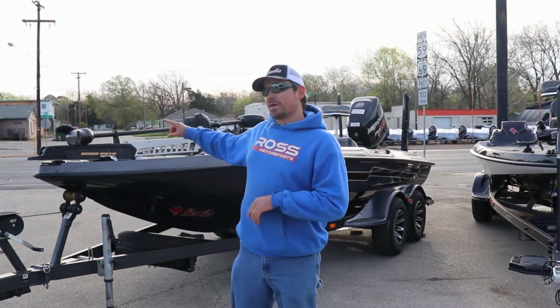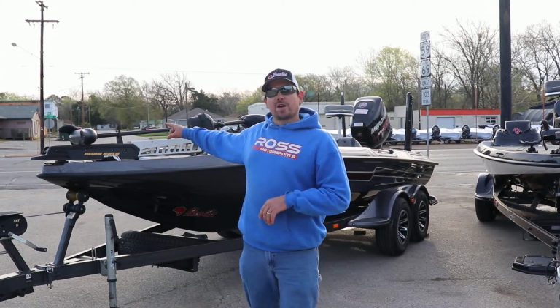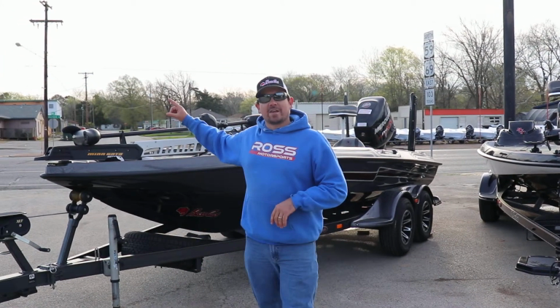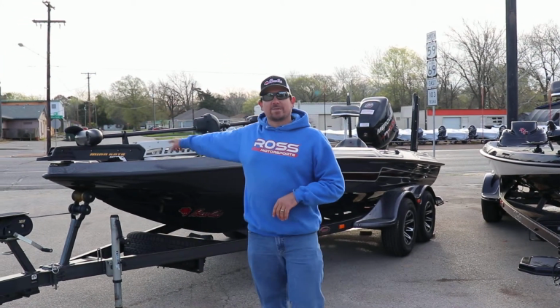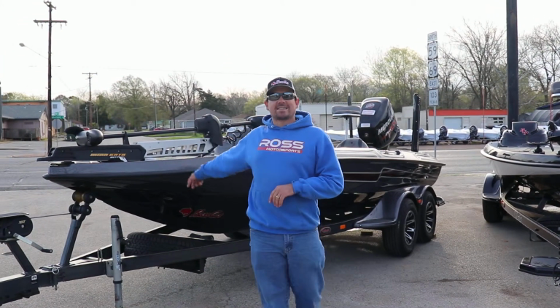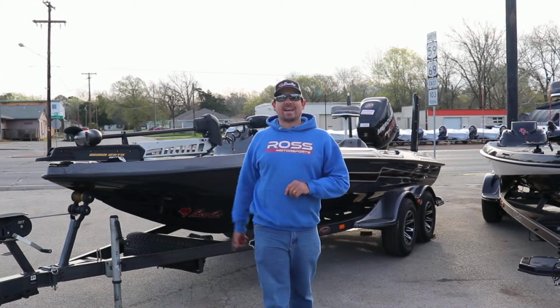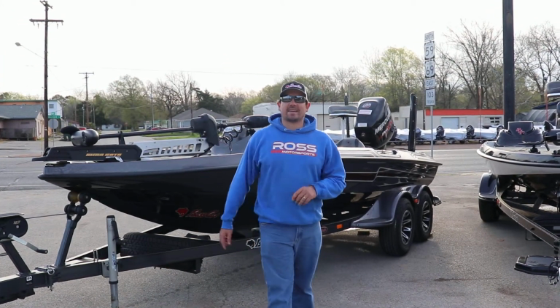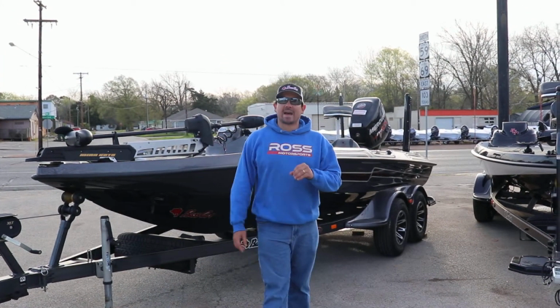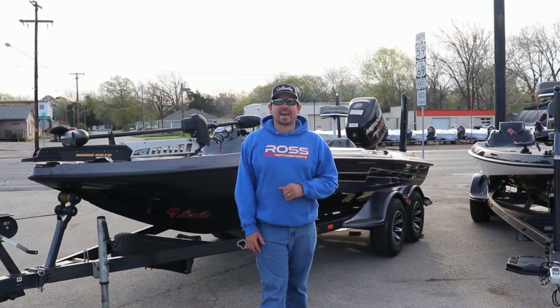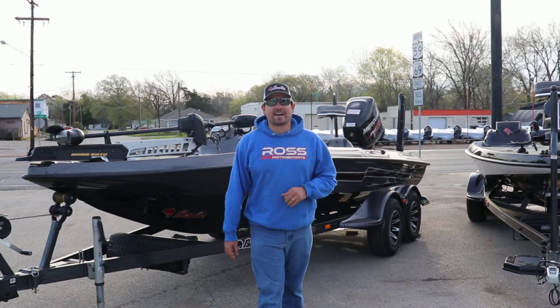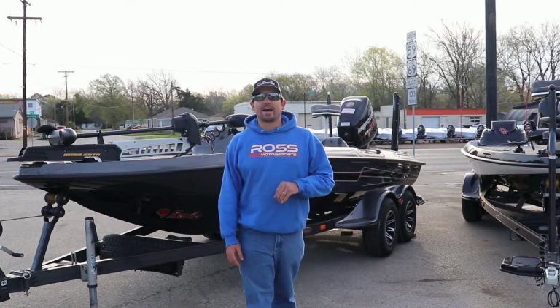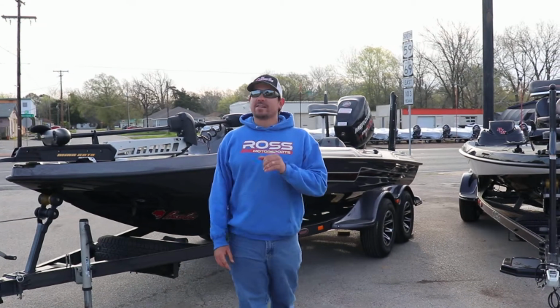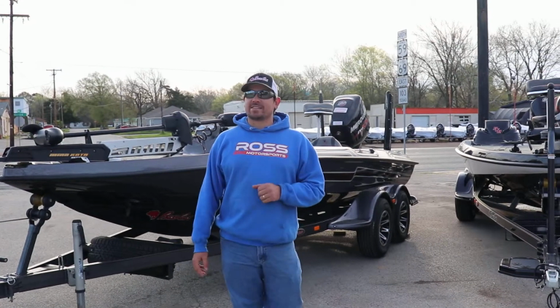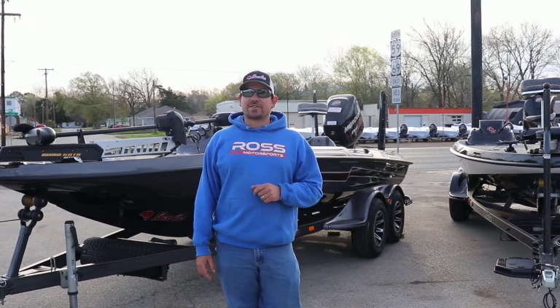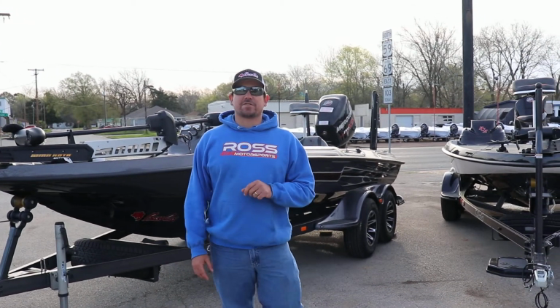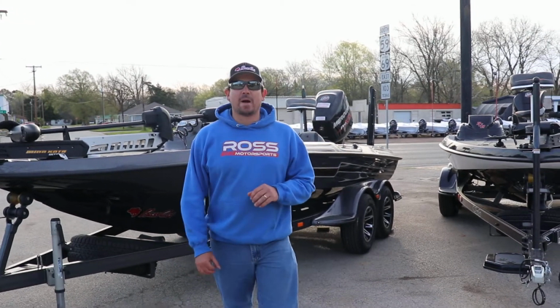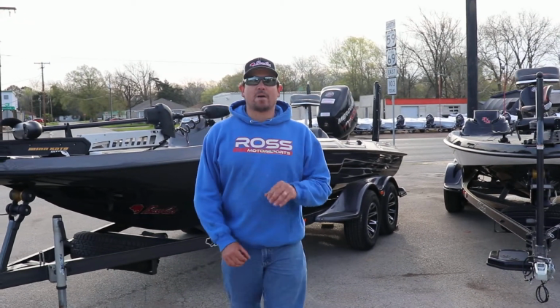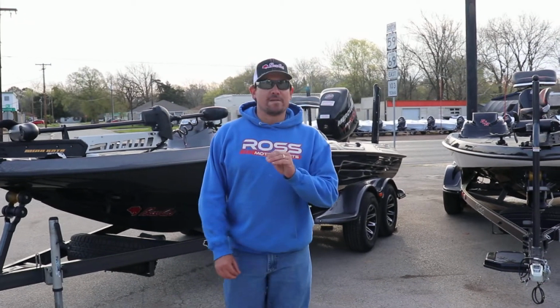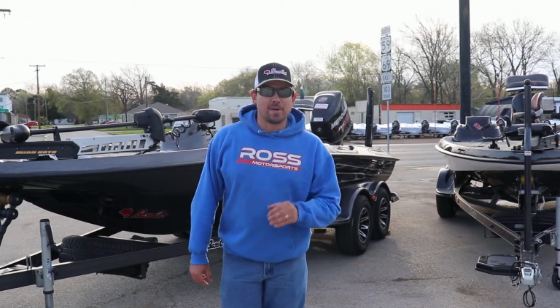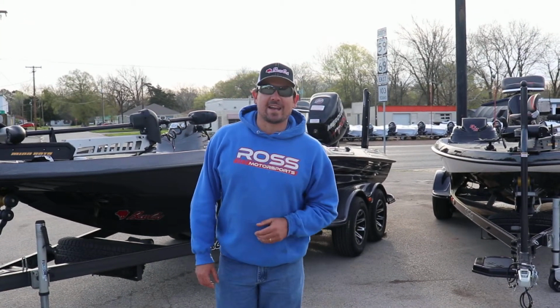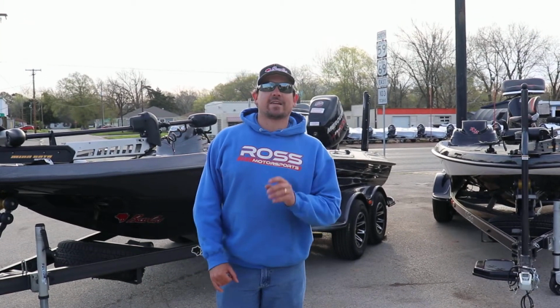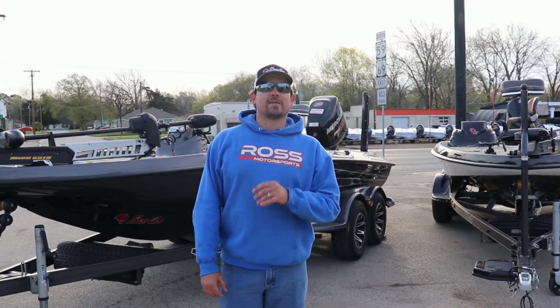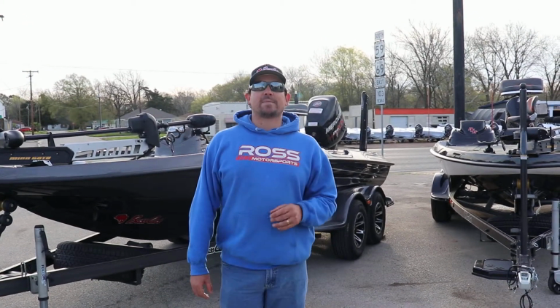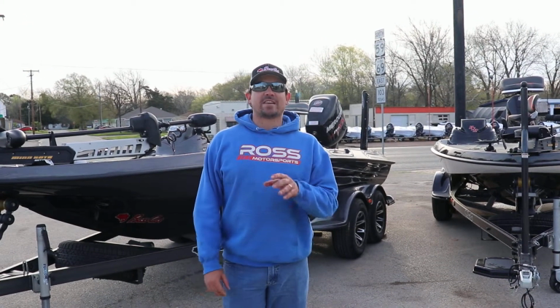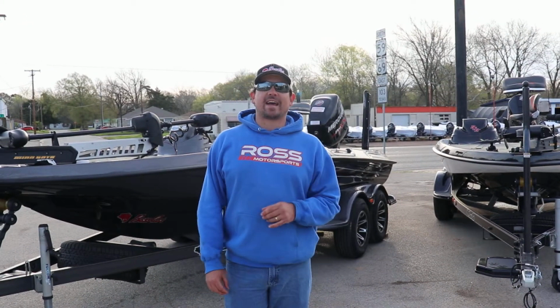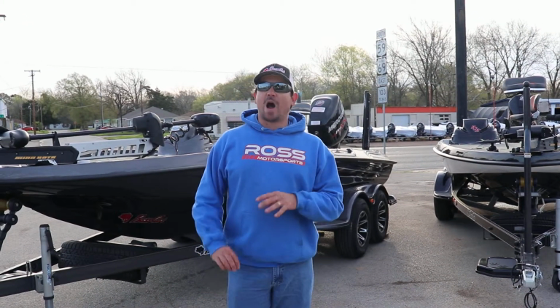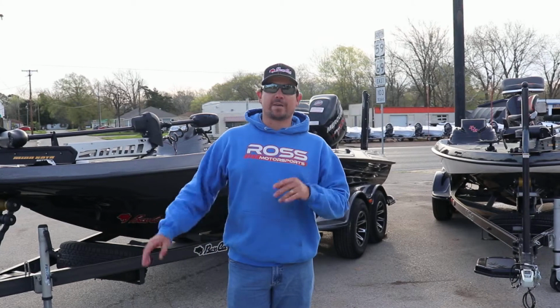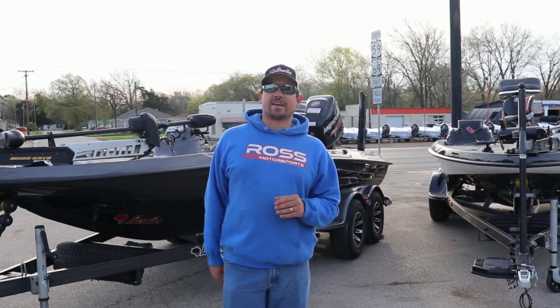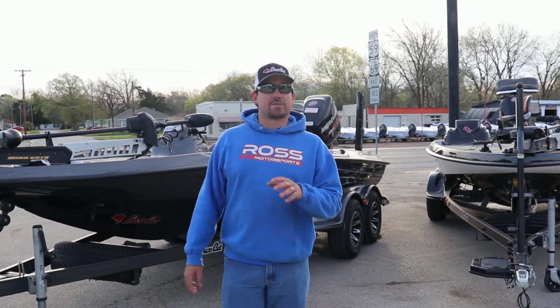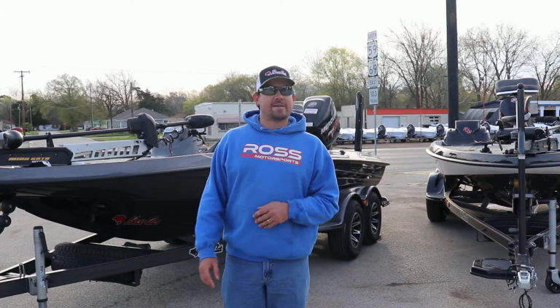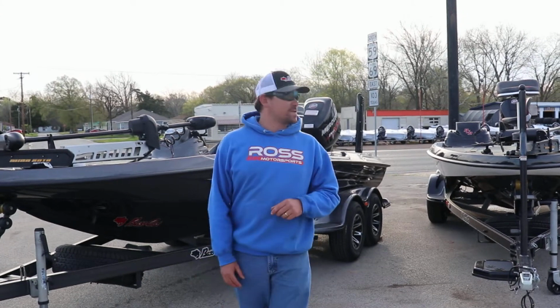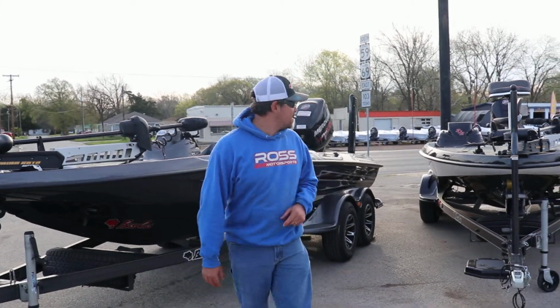We're going to start with a 2018 Basscat Caracal. This is last year's demo boat, fully loaded. Get on the website and check out all the accessories we have on this boat.